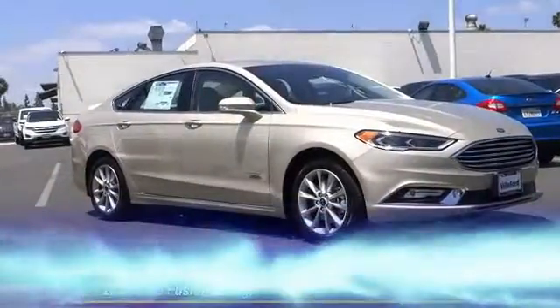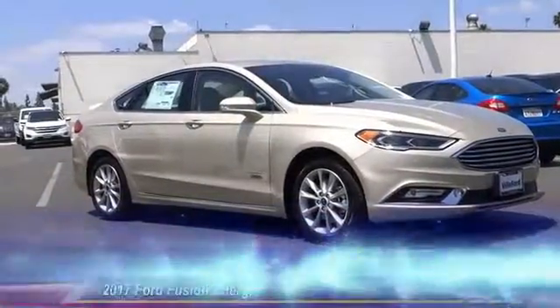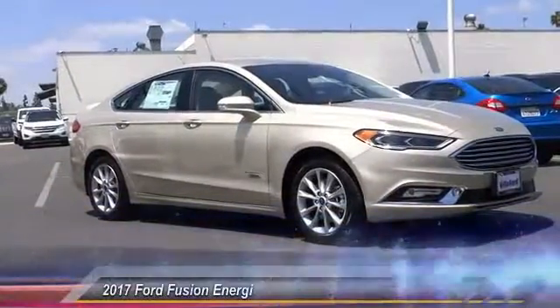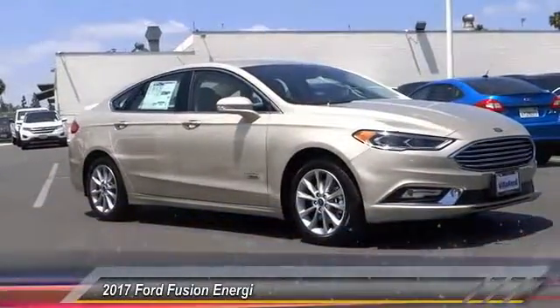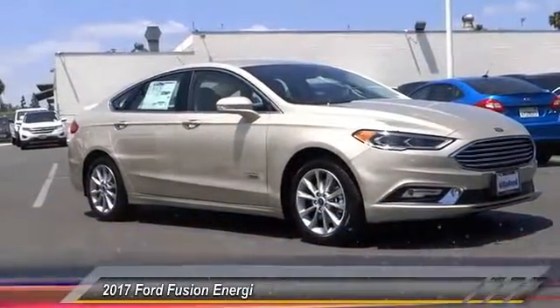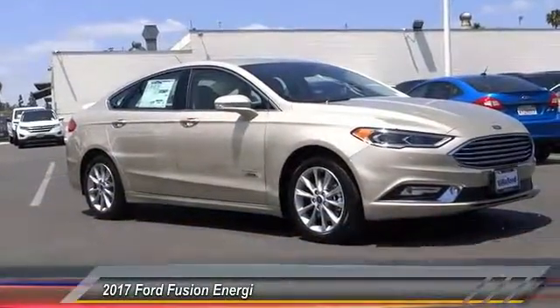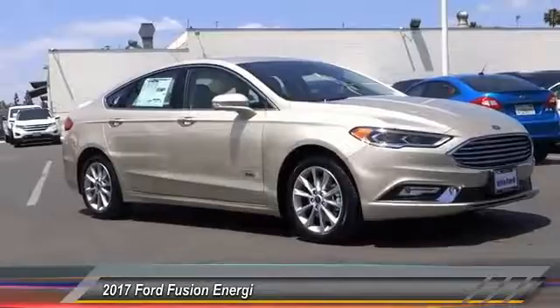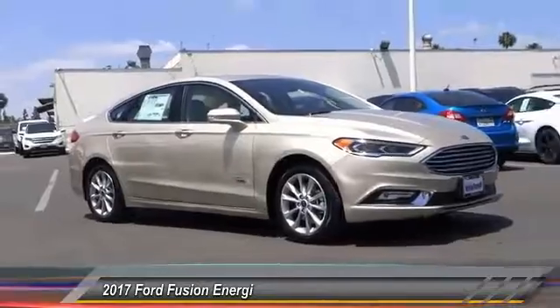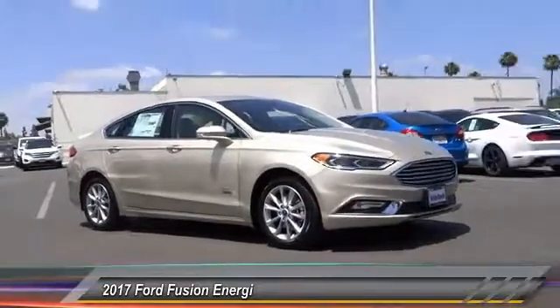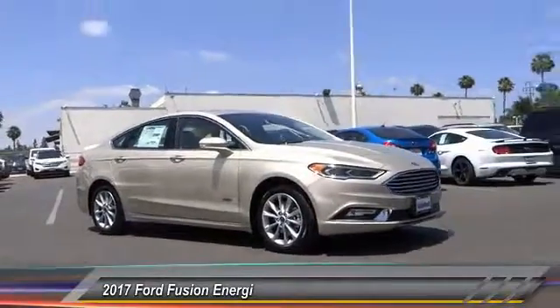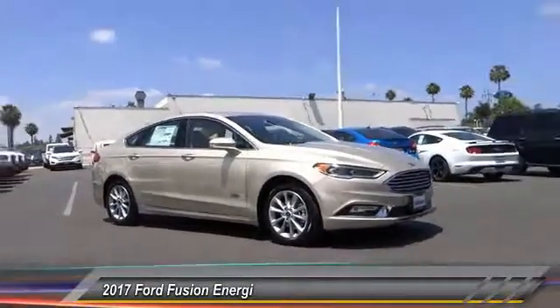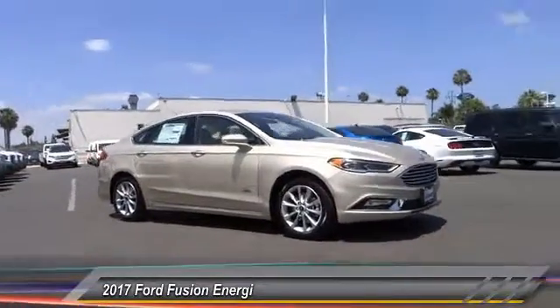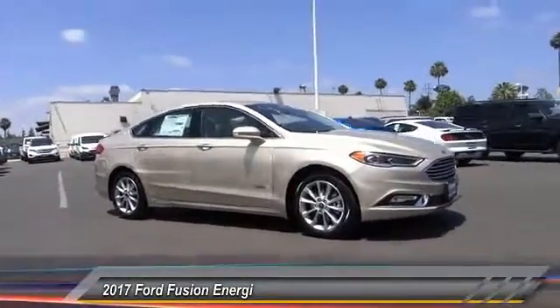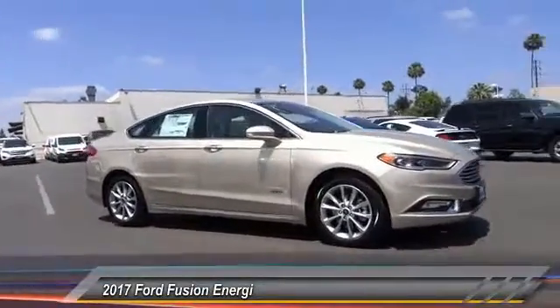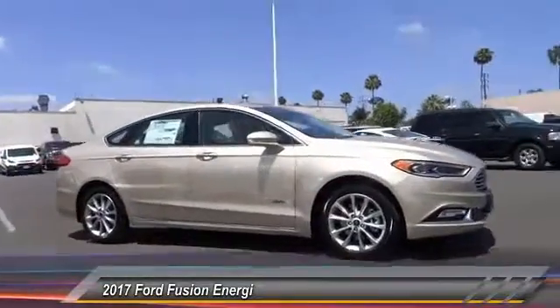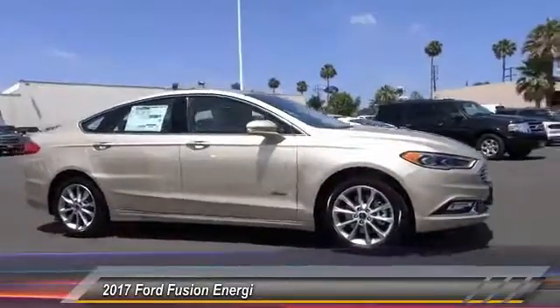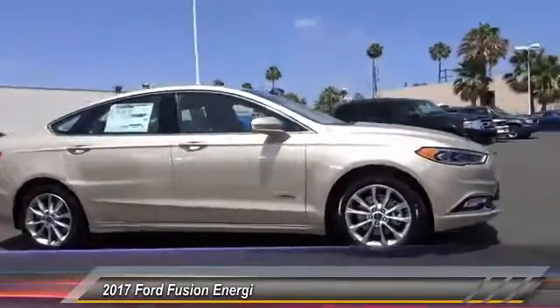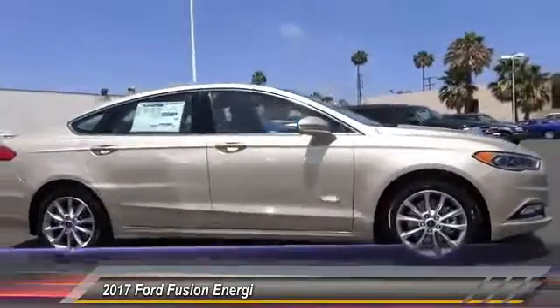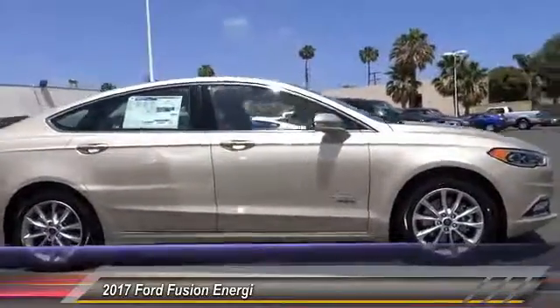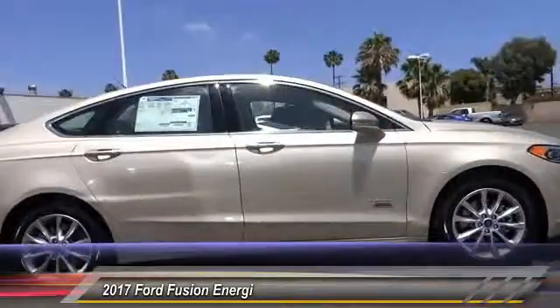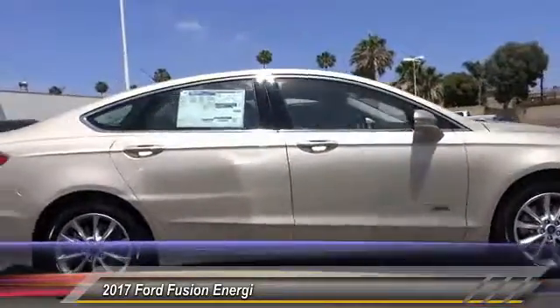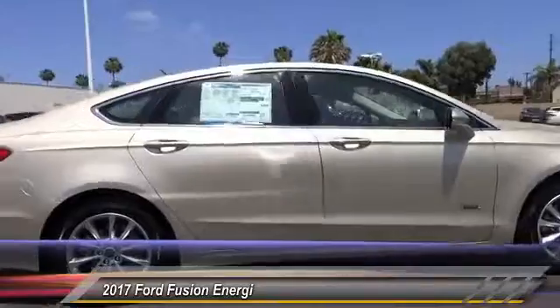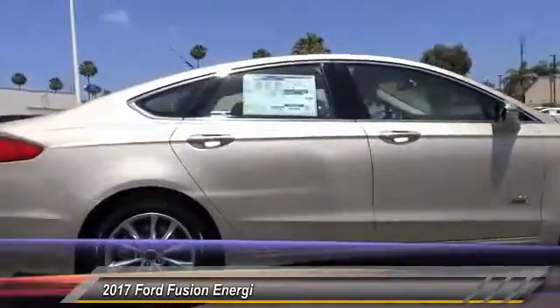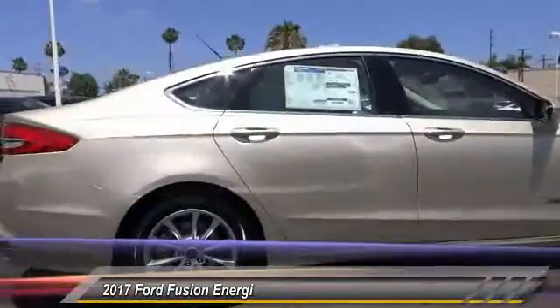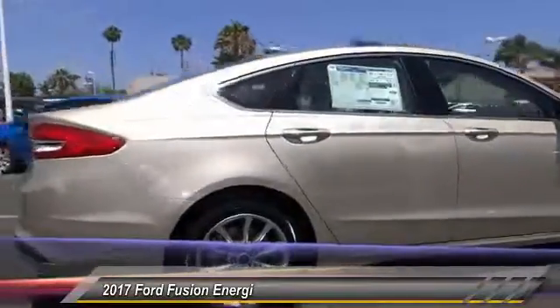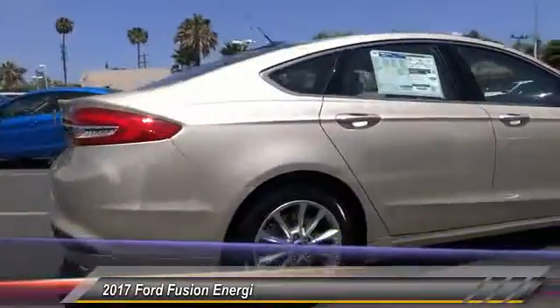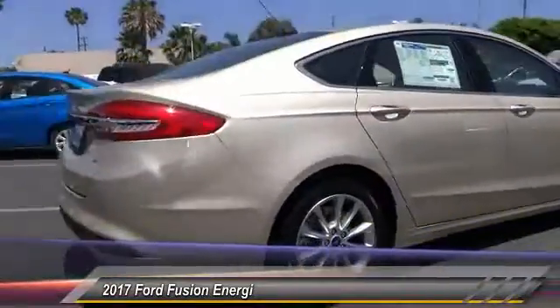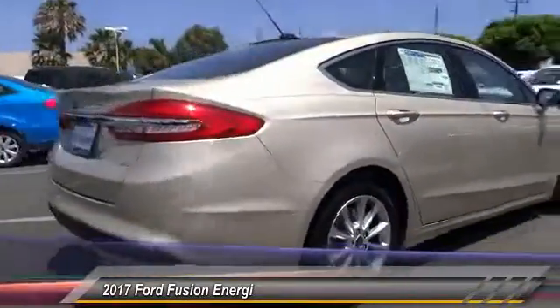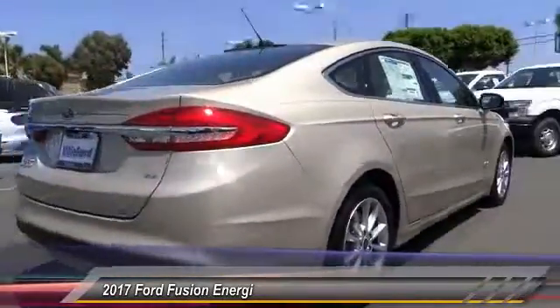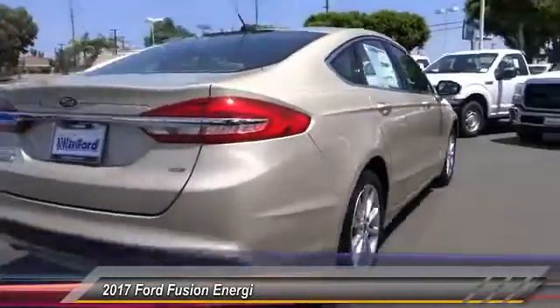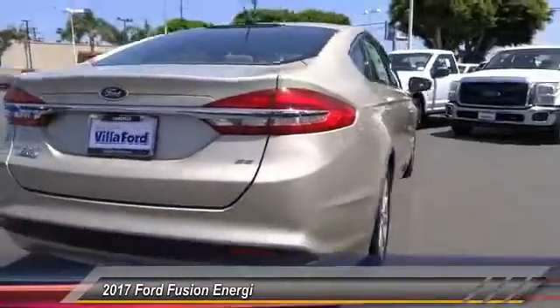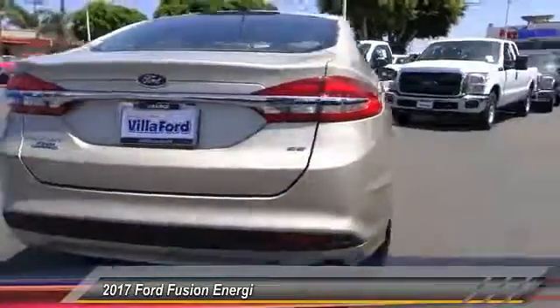2017 Fusion. You can have both impressive power and great economy in a Fusion, and it is priced below $35,000. This vehicle has less than 100 miles.